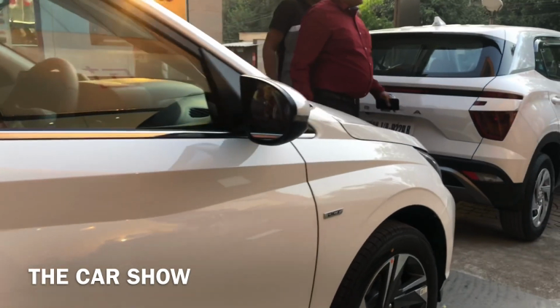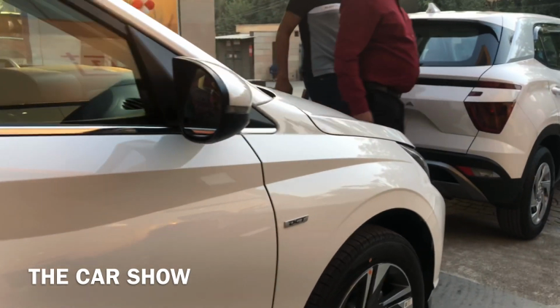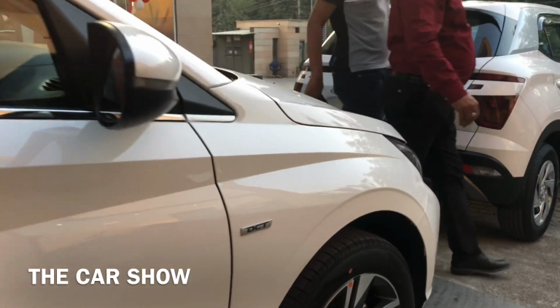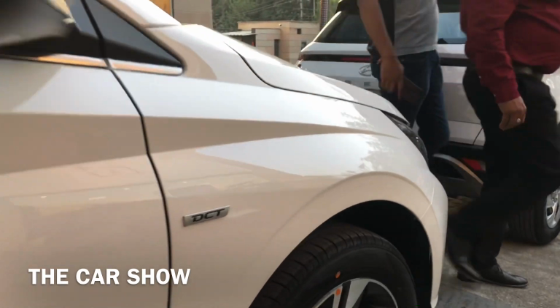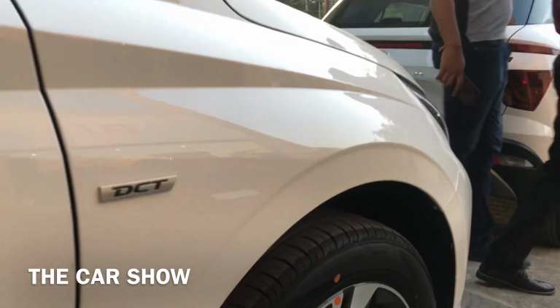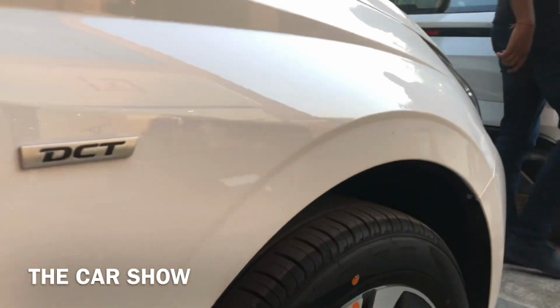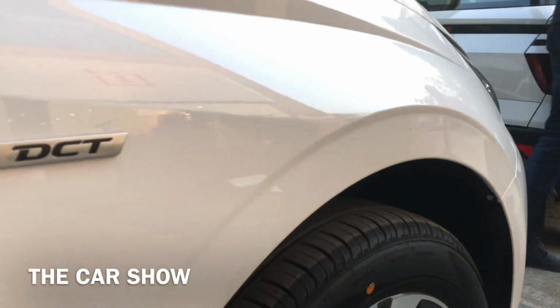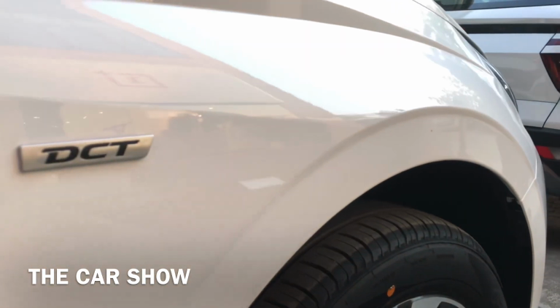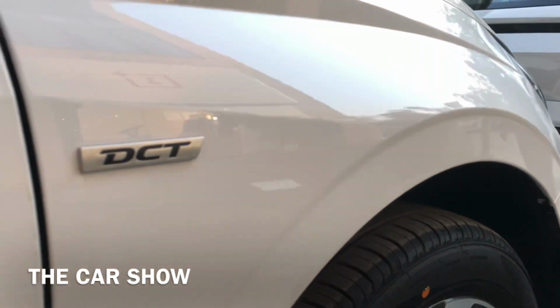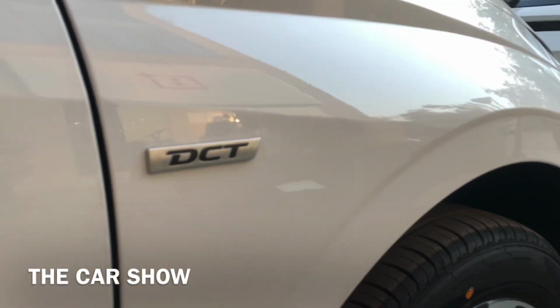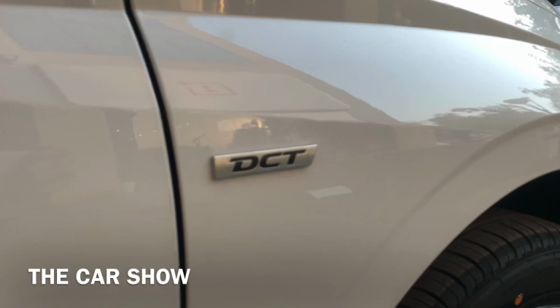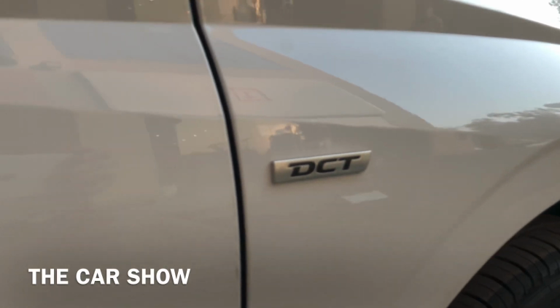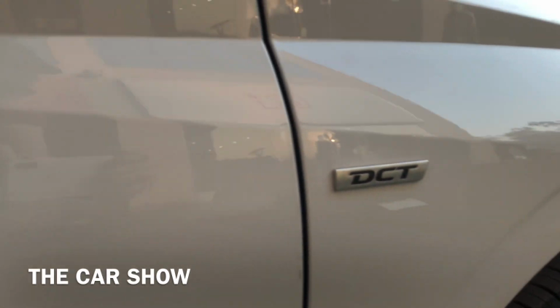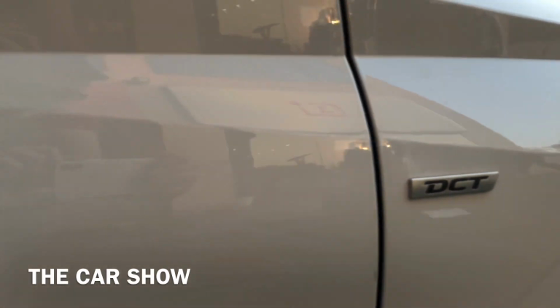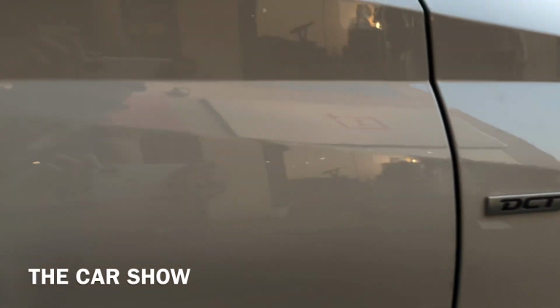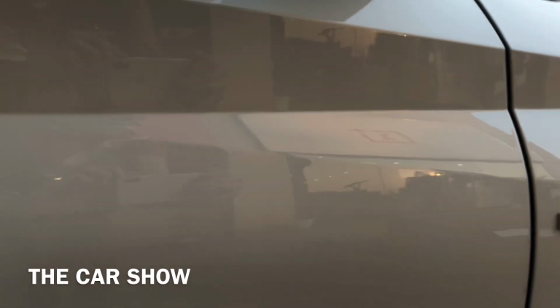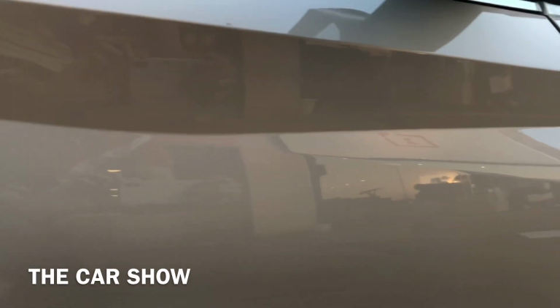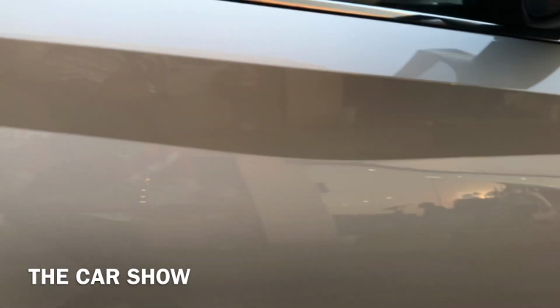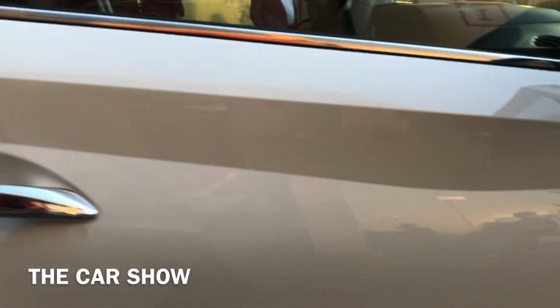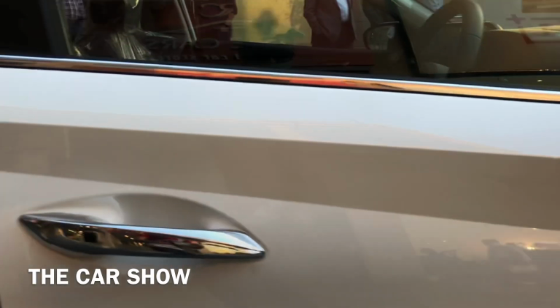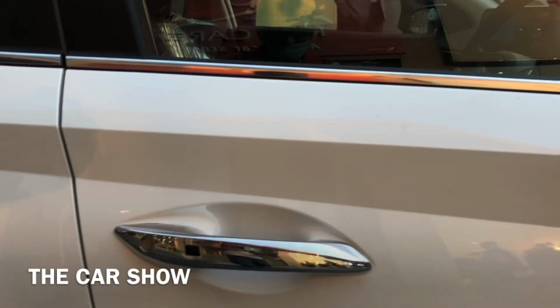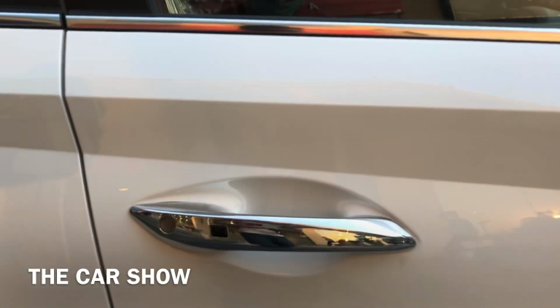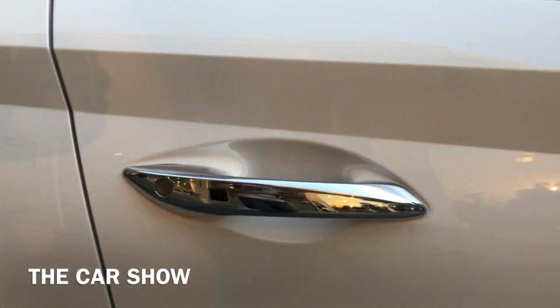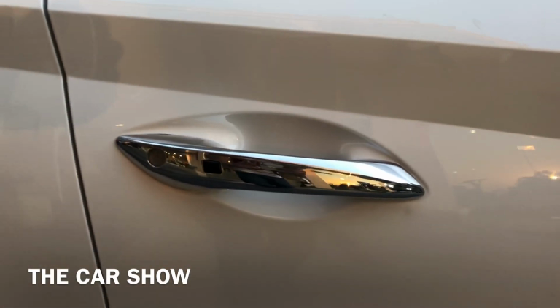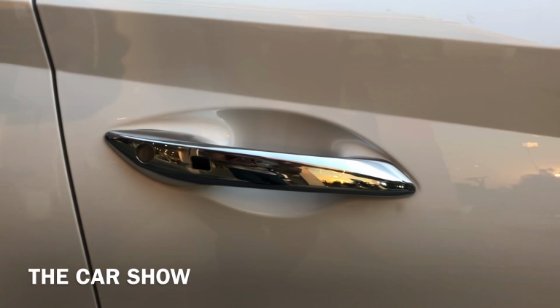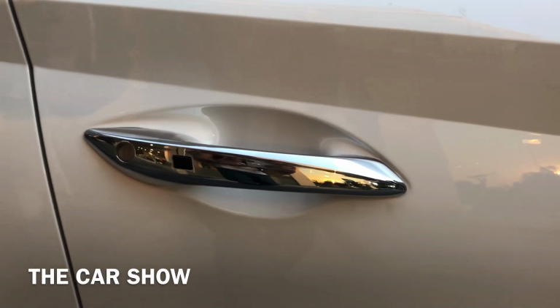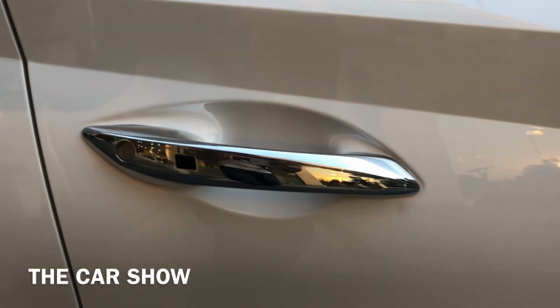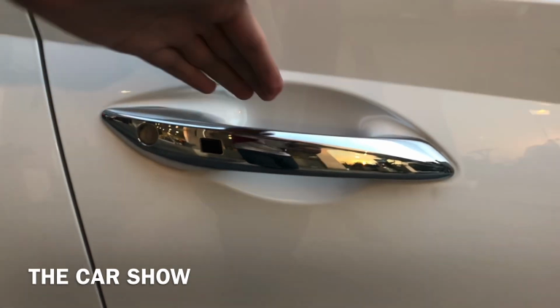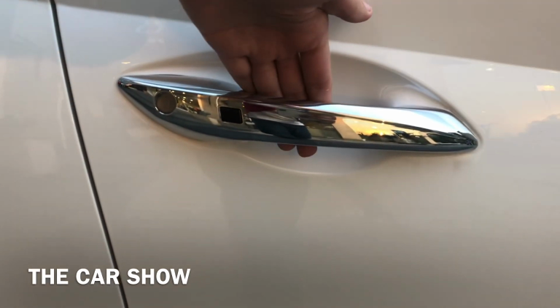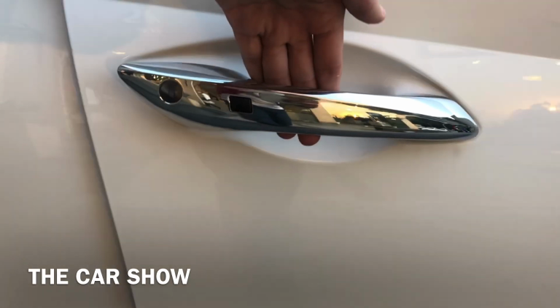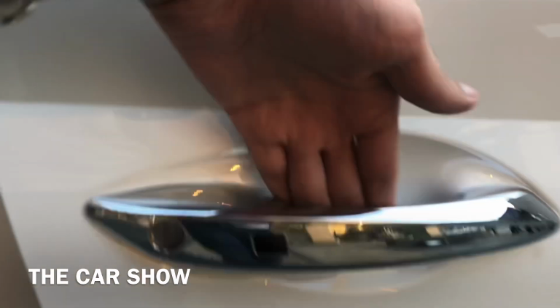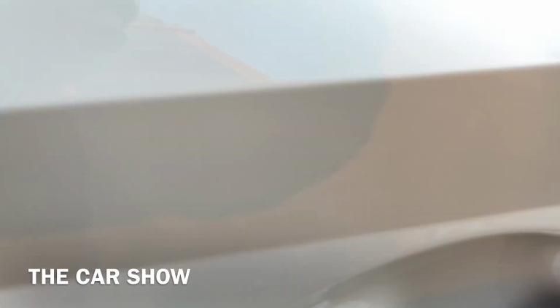Fender lining पर DCT की badging मिलती है — dual clutch transmission इस car में दिया जाता है। यहाँ keyless entry के लिए request sensor भी मिलता है।